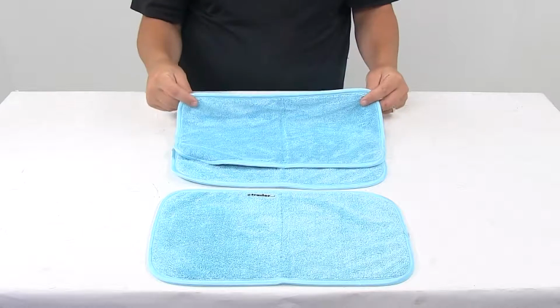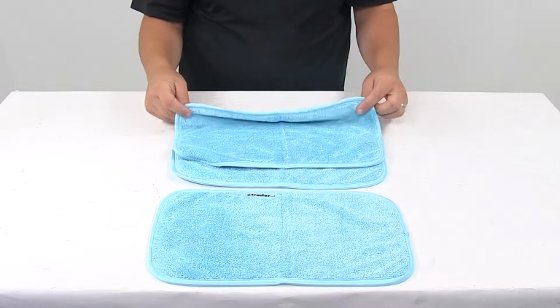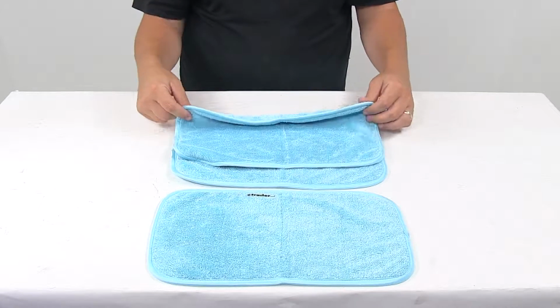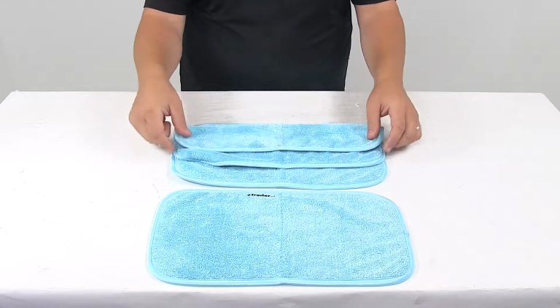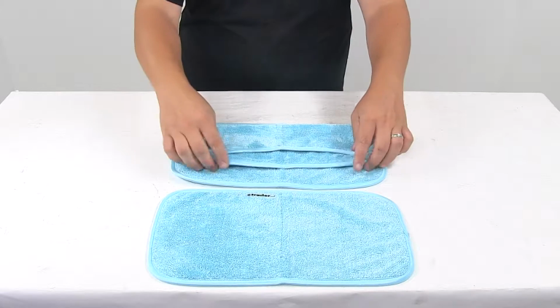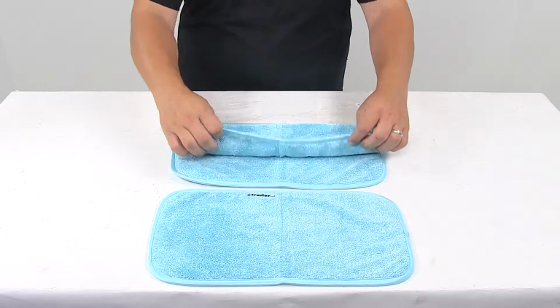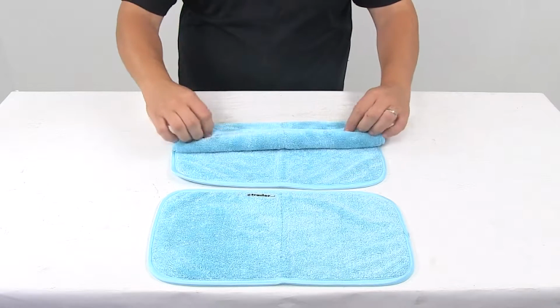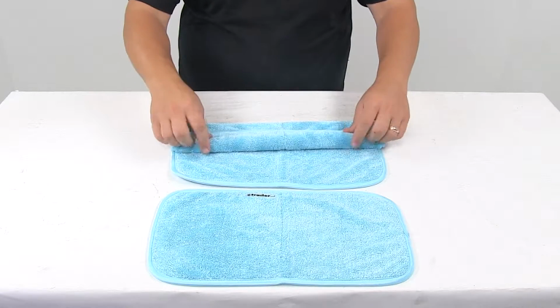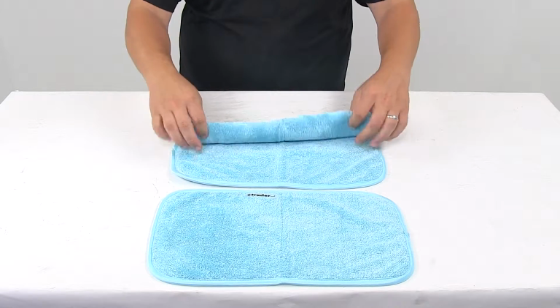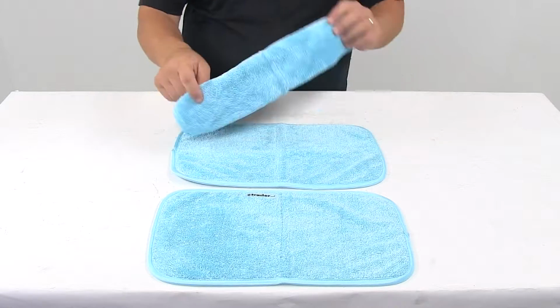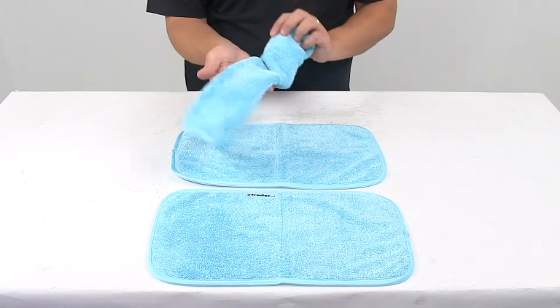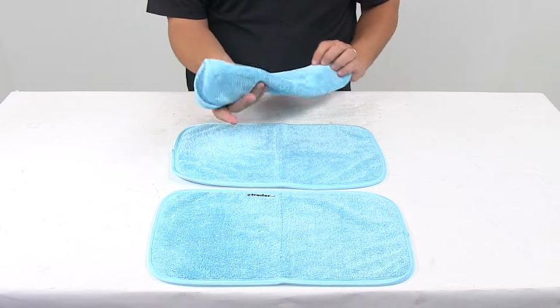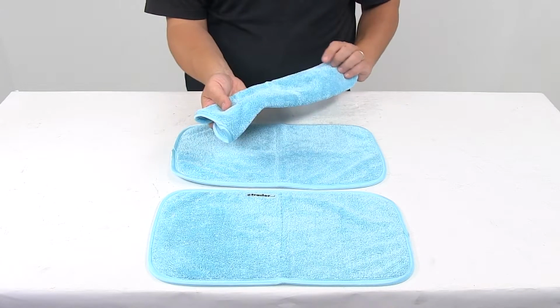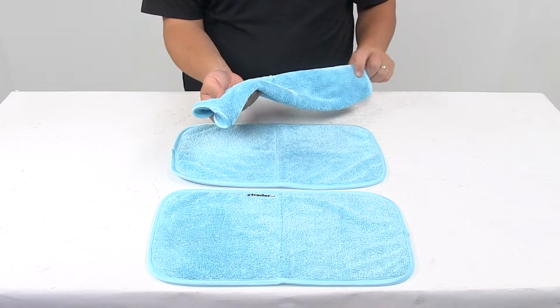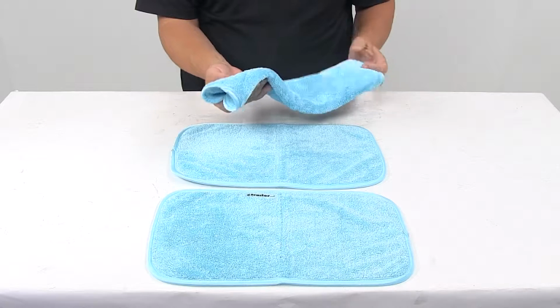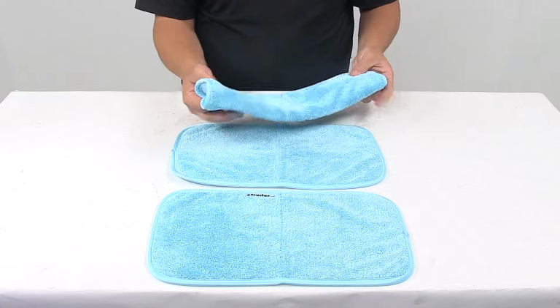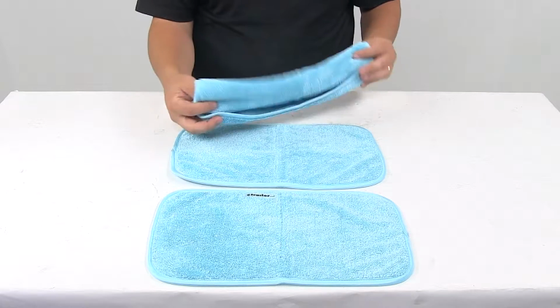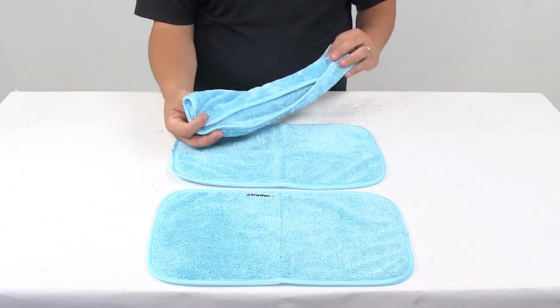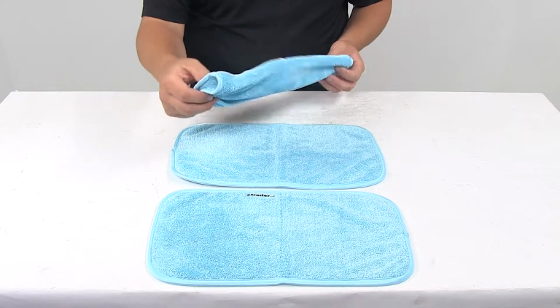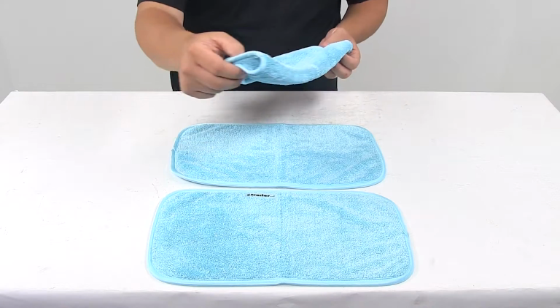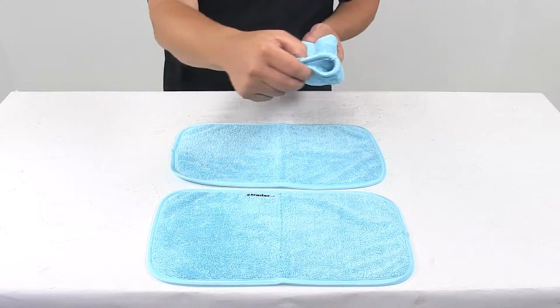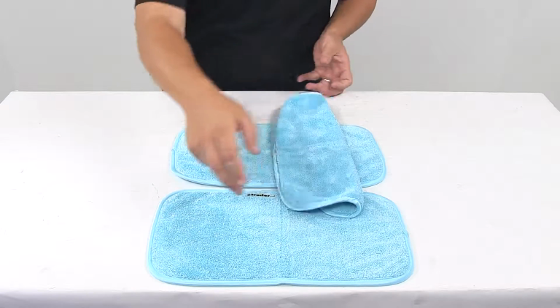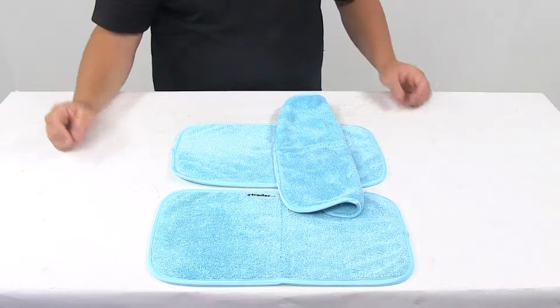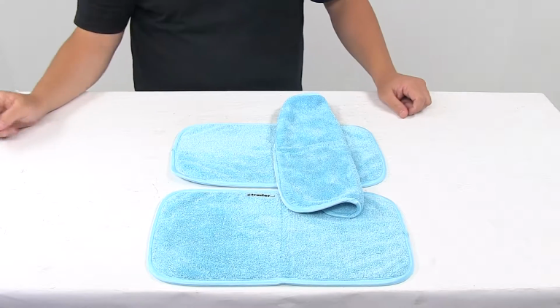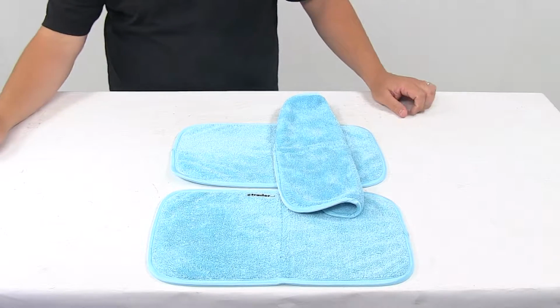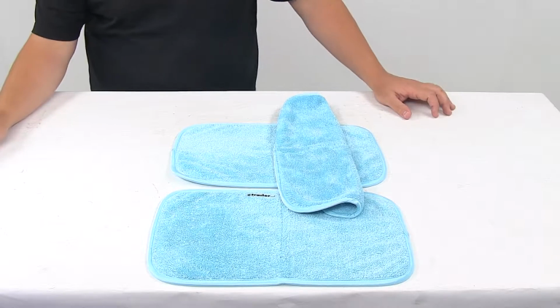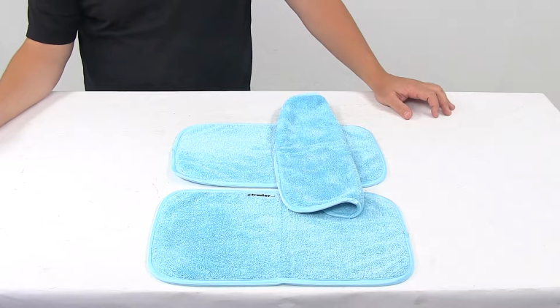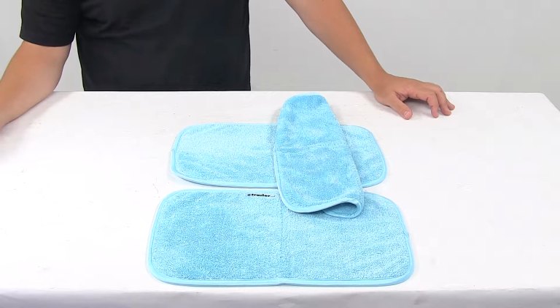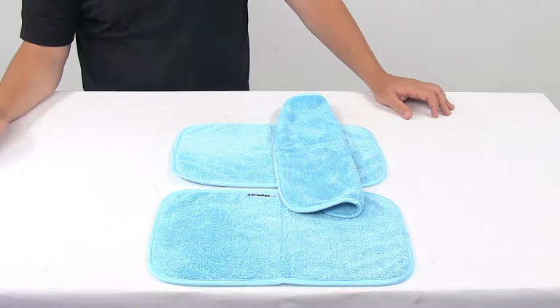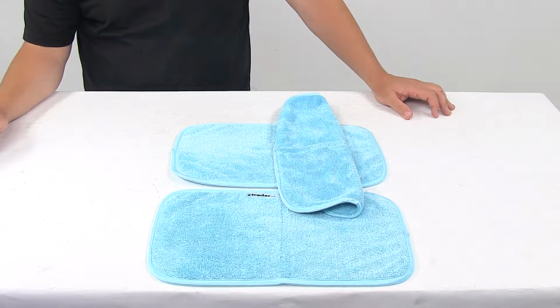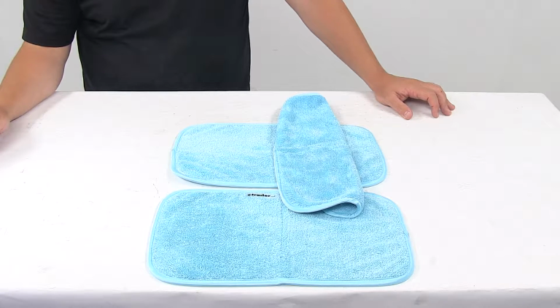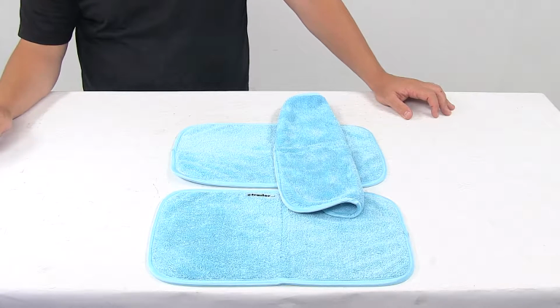They are machine washable with hot water, and you can air dry them or tumble dry on delicate and low heat settings. That's going to do it for today's look at the Griot's Garage PFM detailing towels.